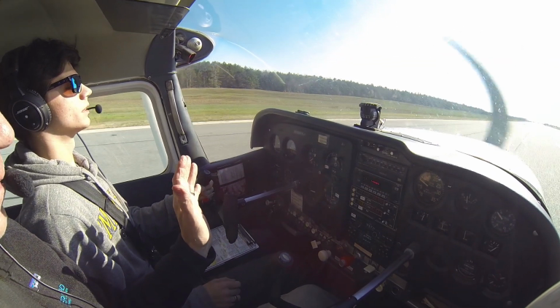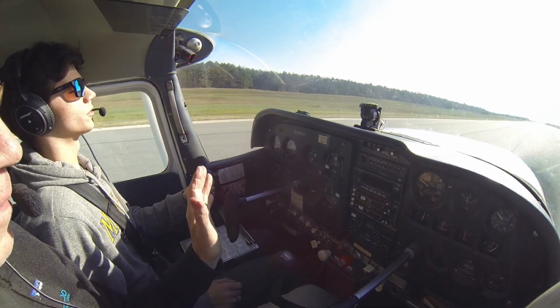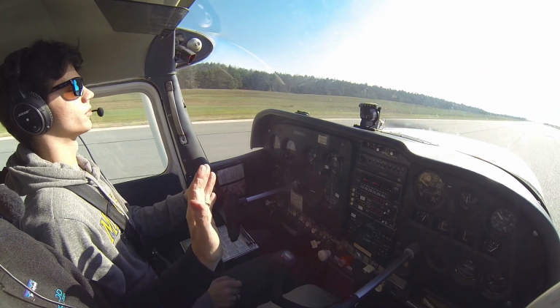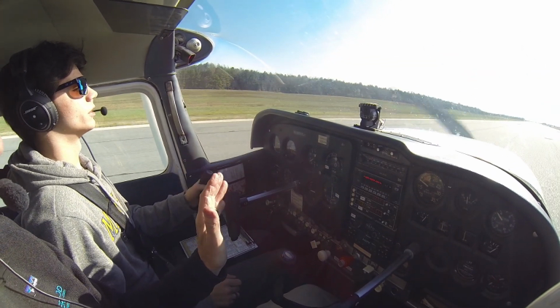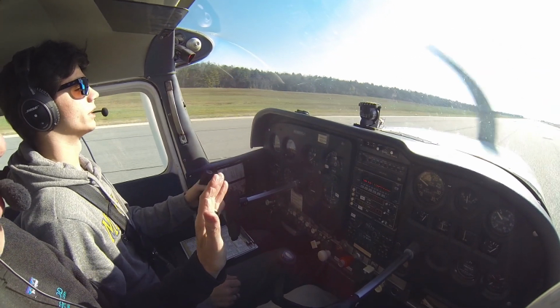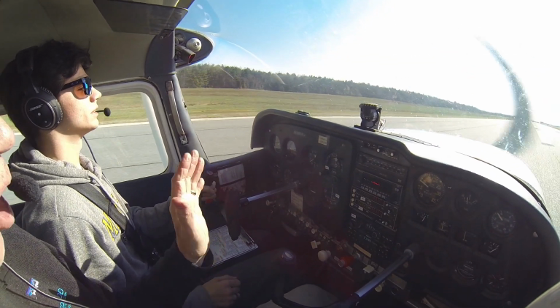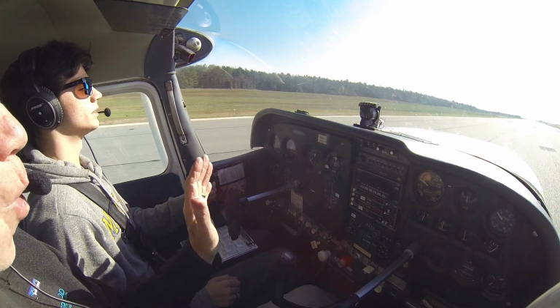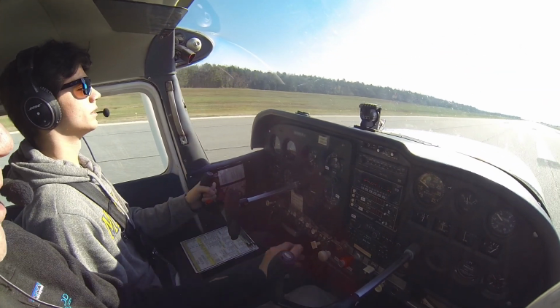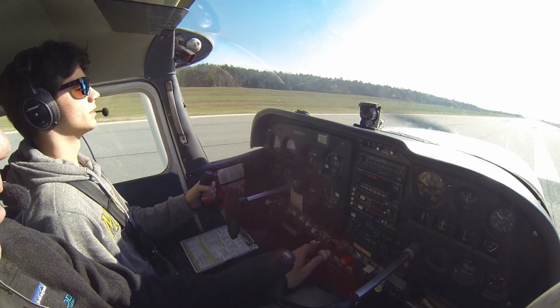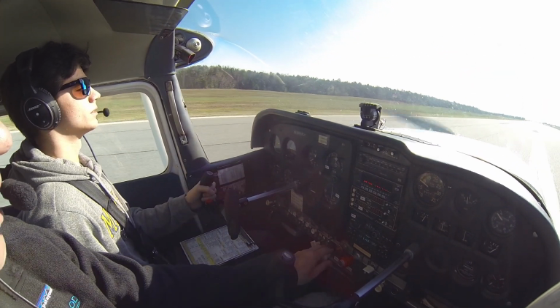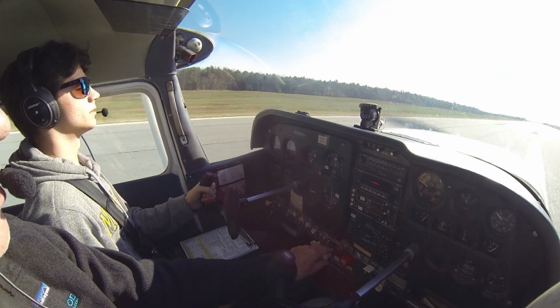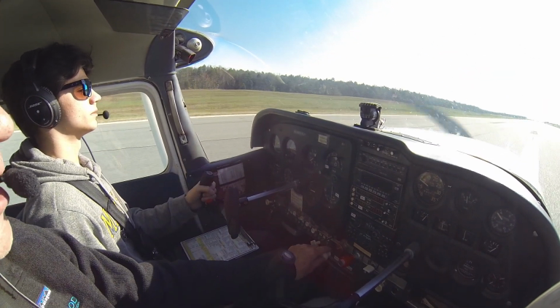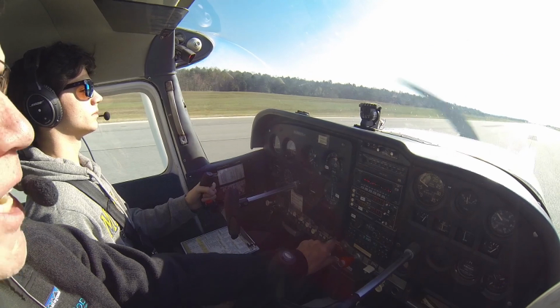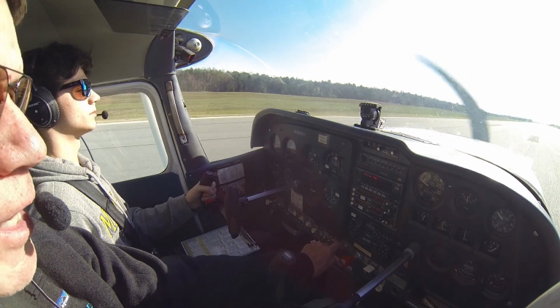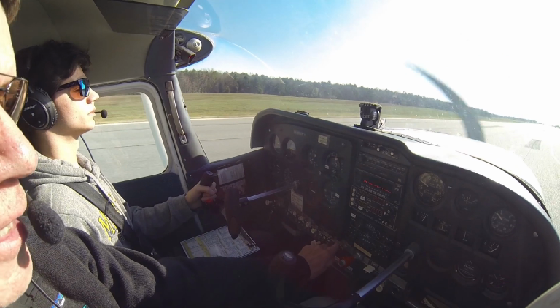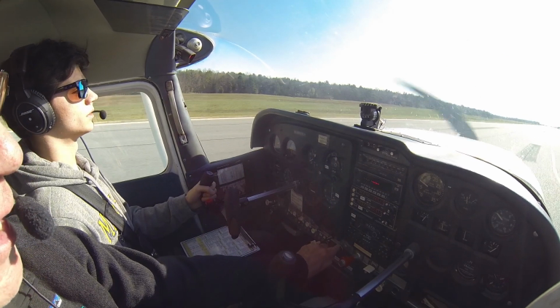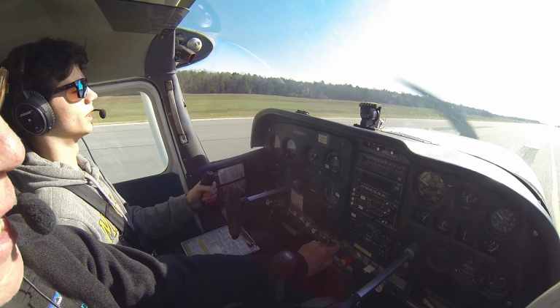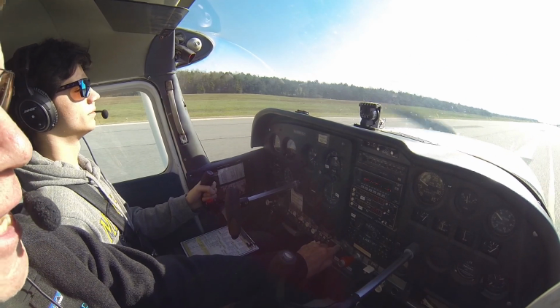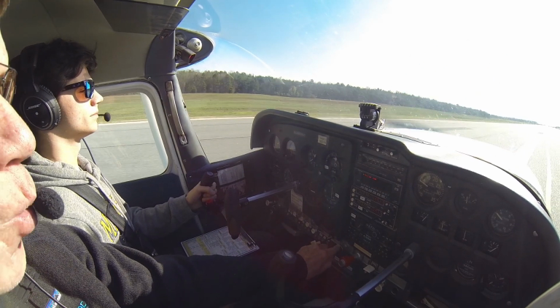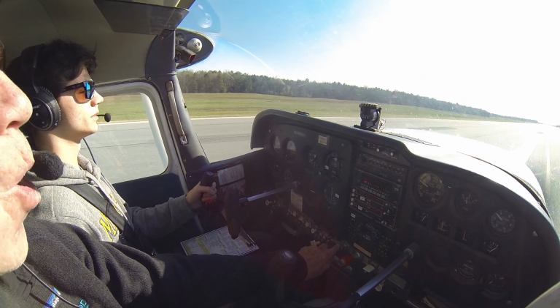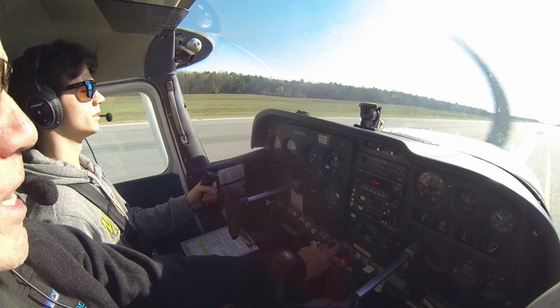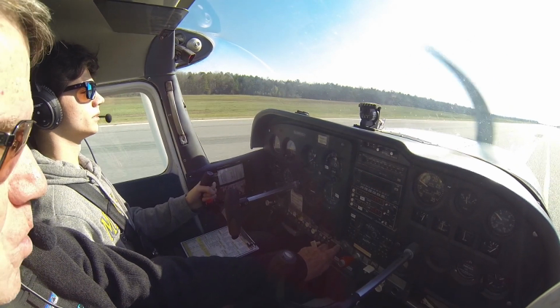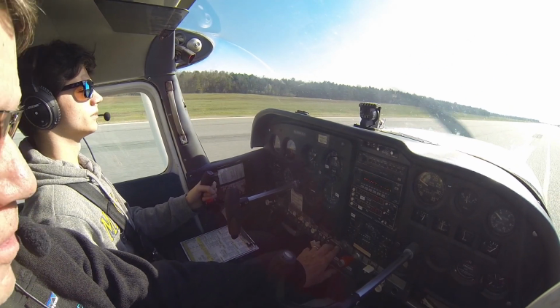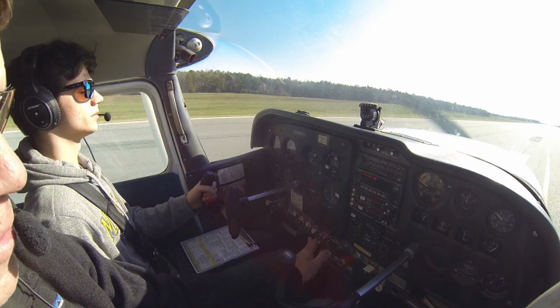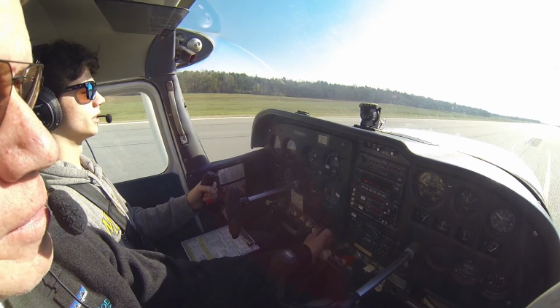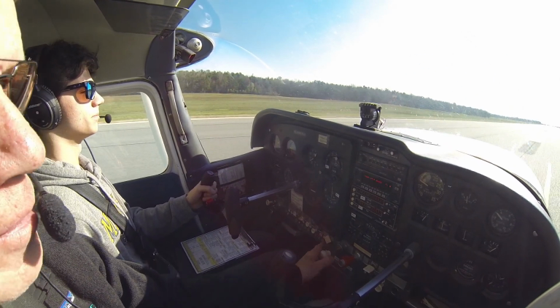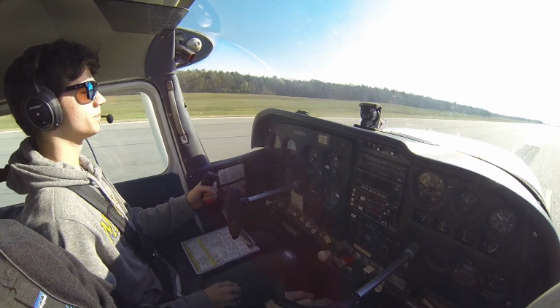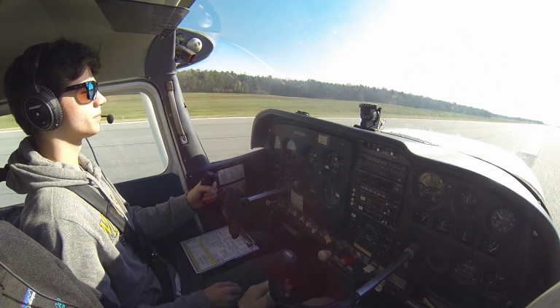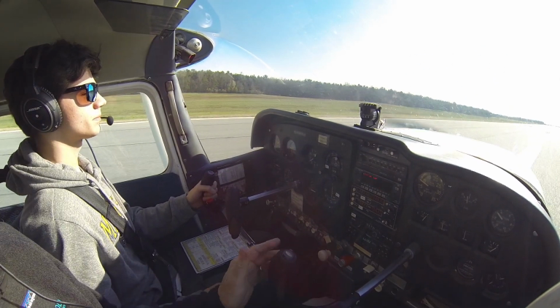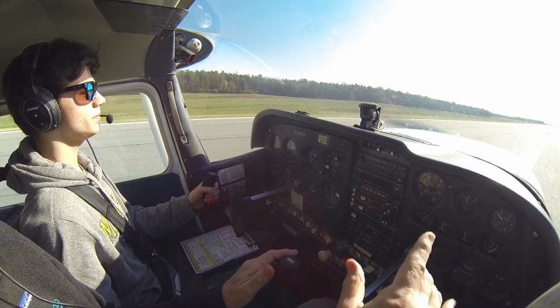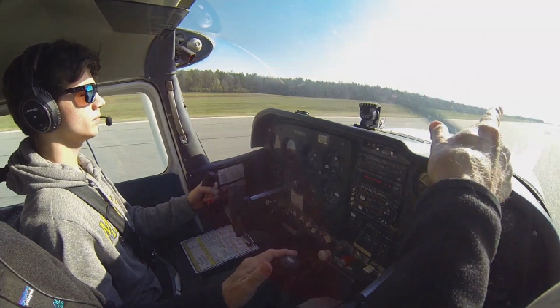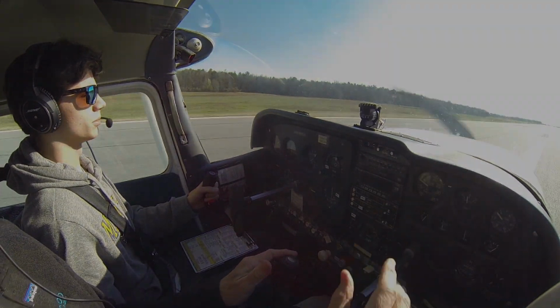That is stressful. It's the stall warning horn — you're not stalling. Yeah, it's just a warning horn. Your airplane. Let's get off here — I have the airplane.